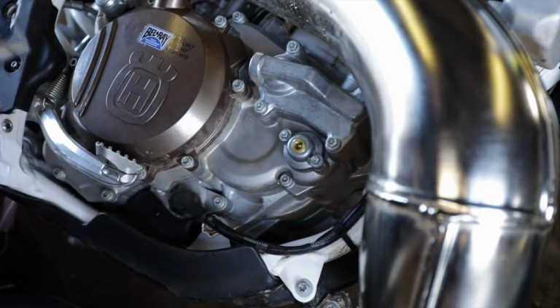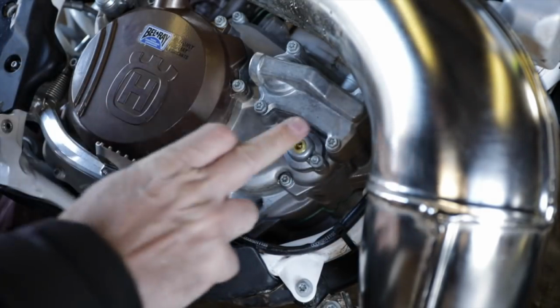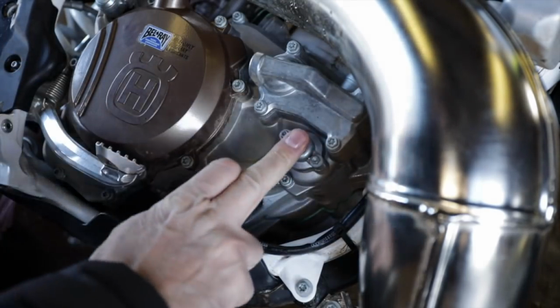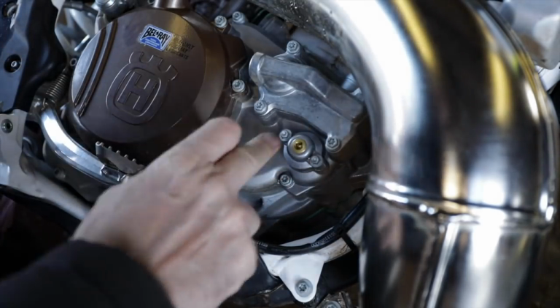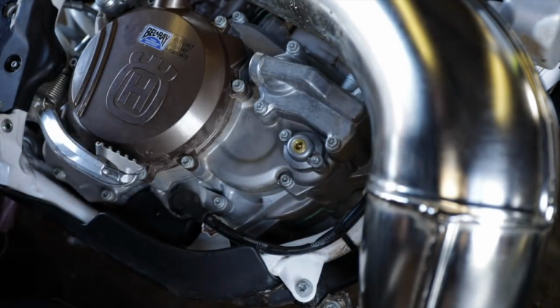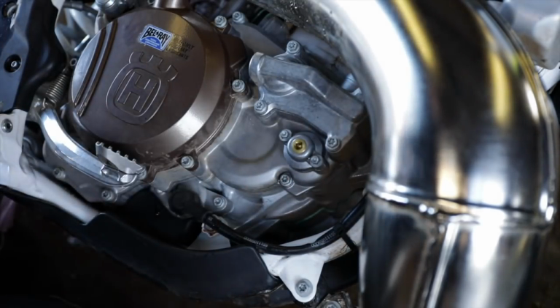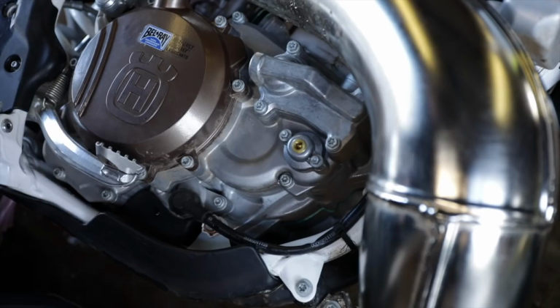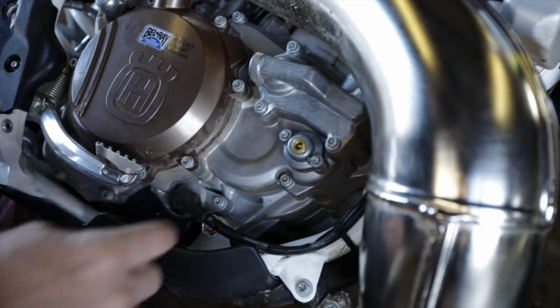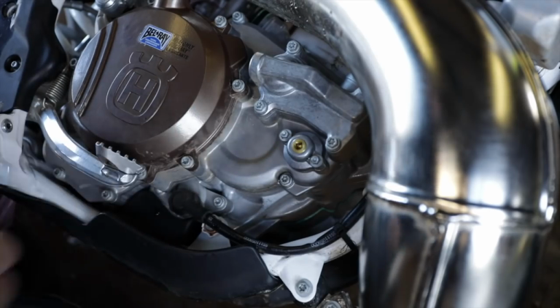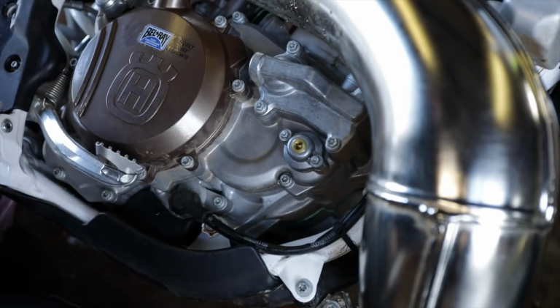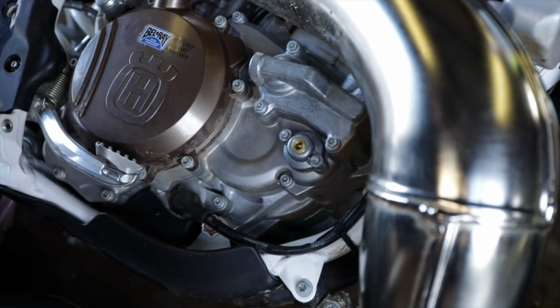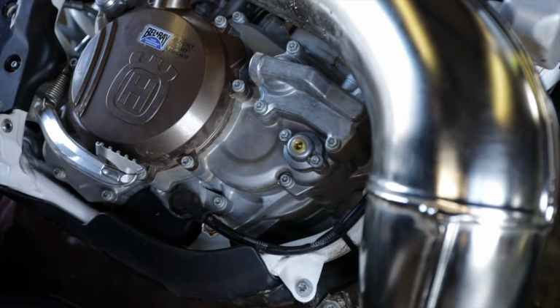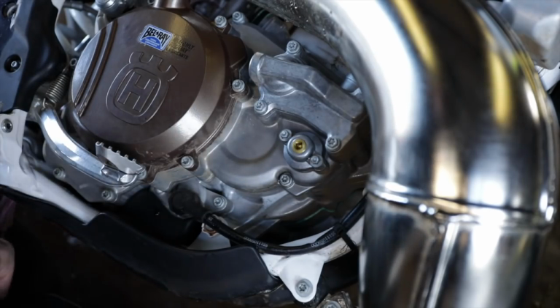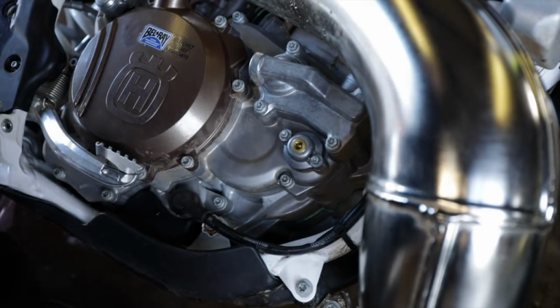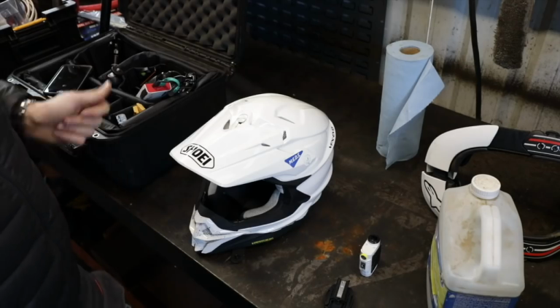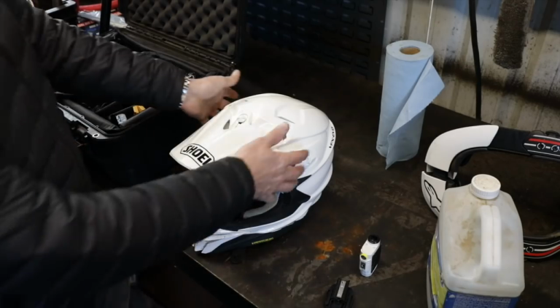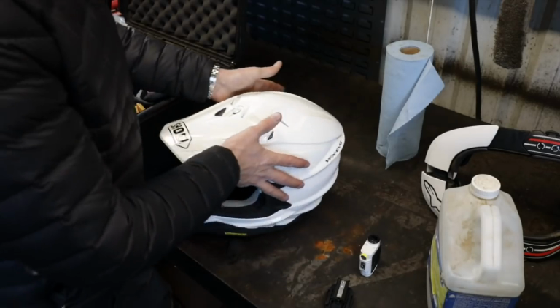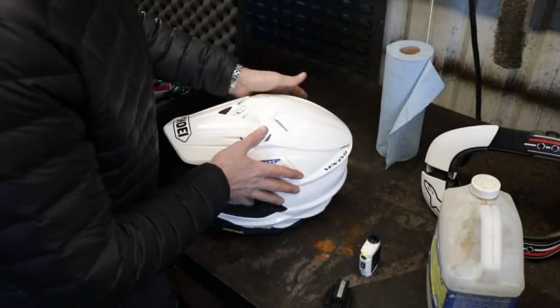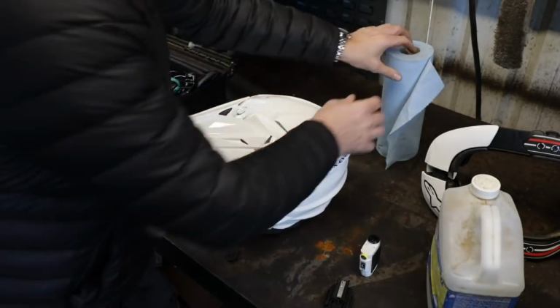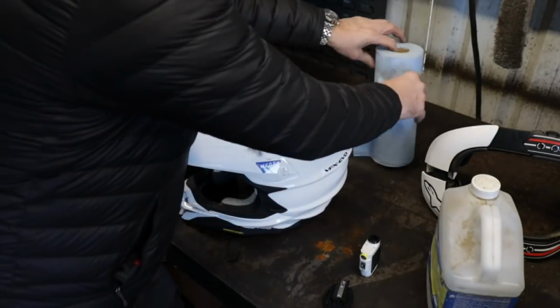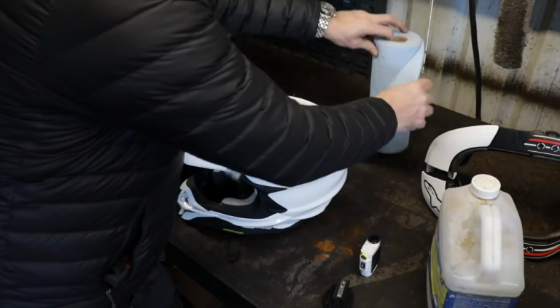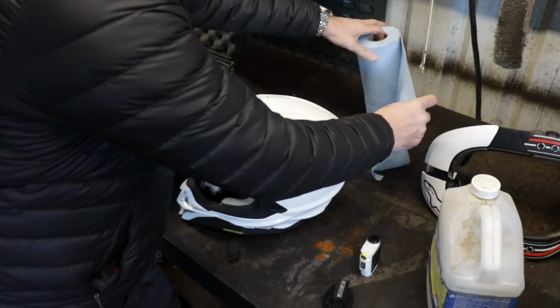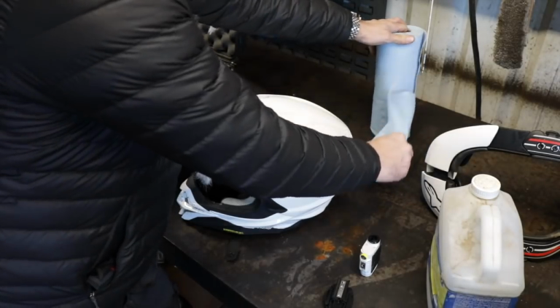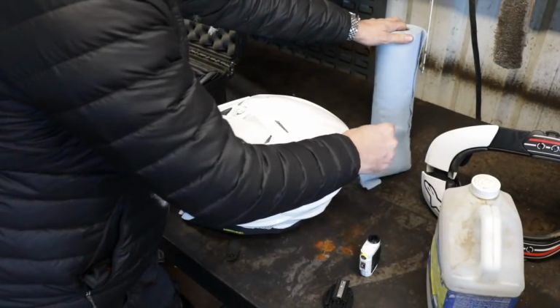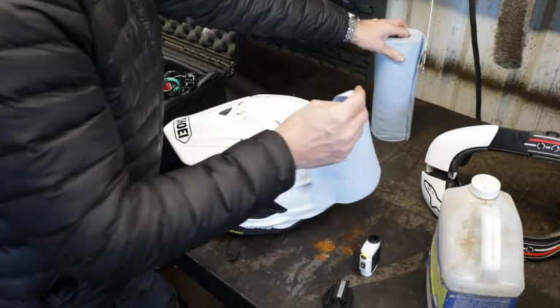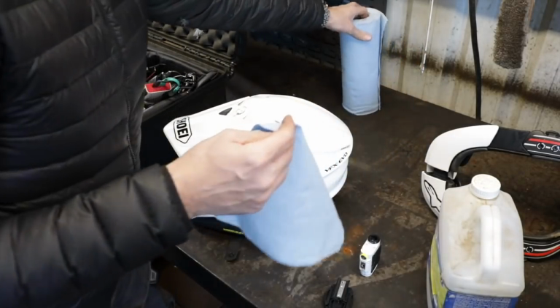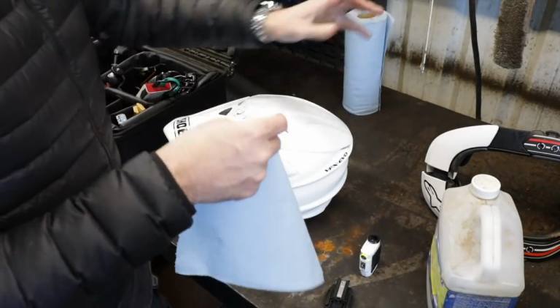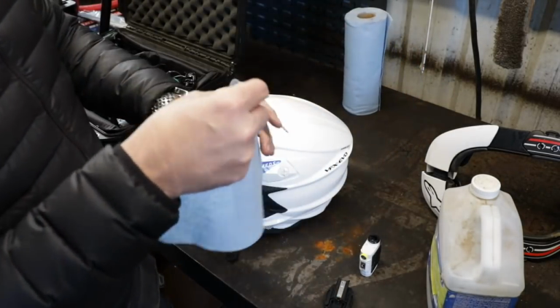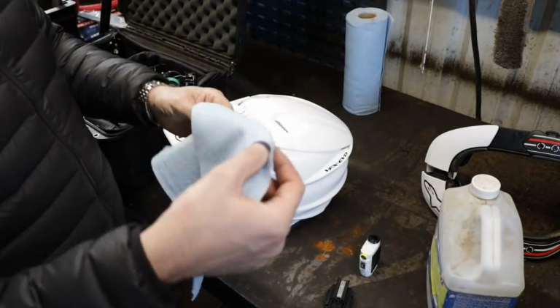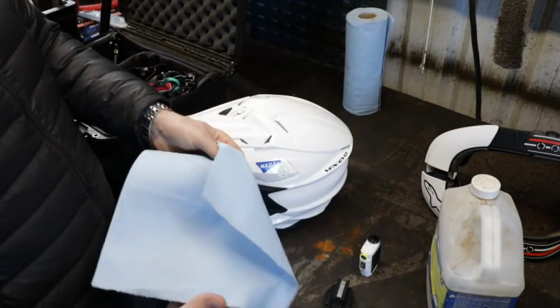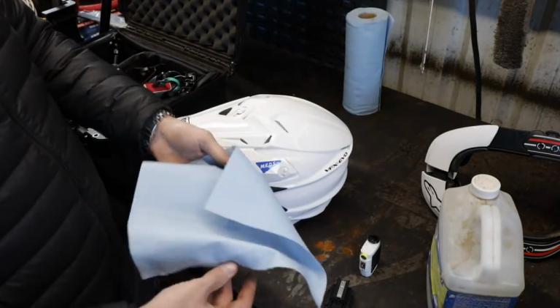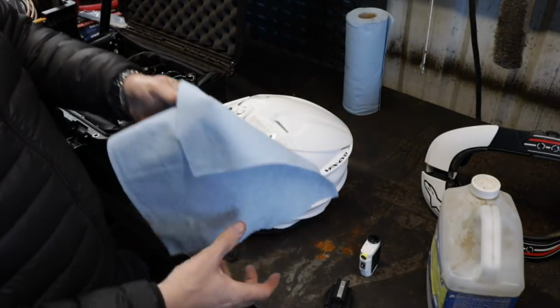That'll be pretty good. I'll double-check that when the torque wrench comes. Alright, there we go. I think we're ready to go for a ride. Dirt biking is gear intensive. I thought I was going to get off cheap — I told Mrs. W I already have all my old riding gear and won't need to get anything new.